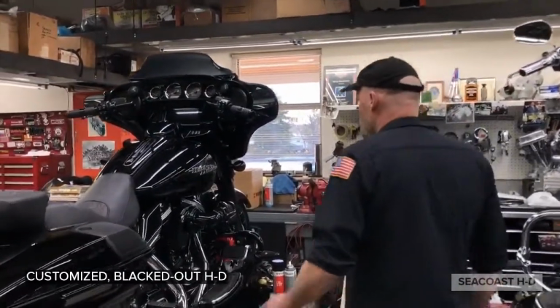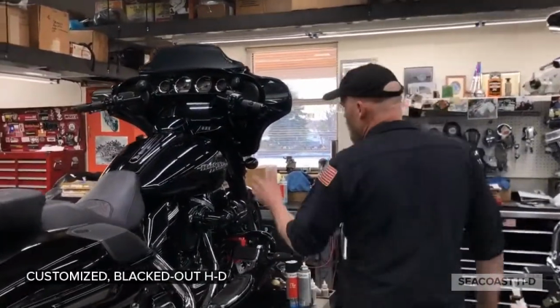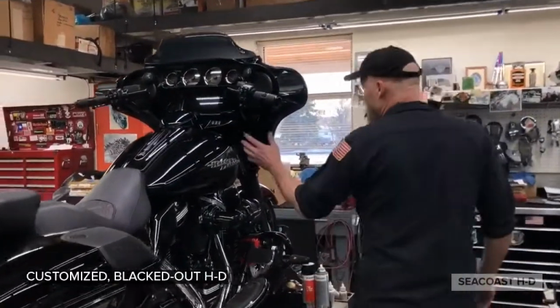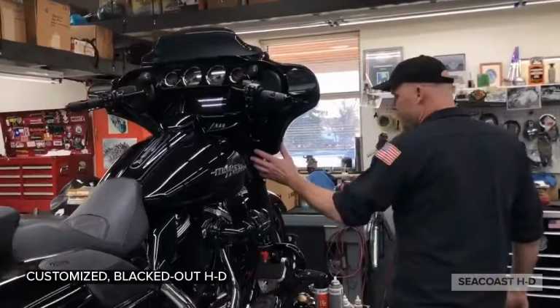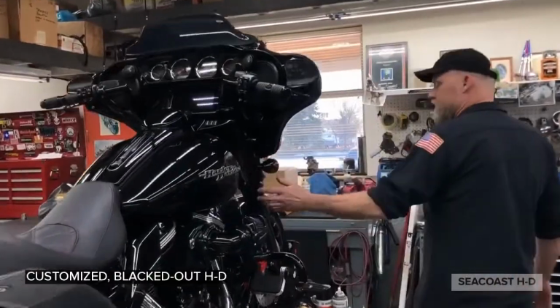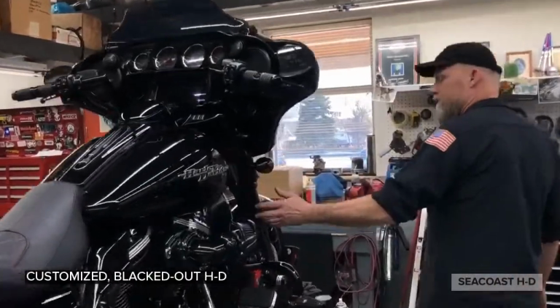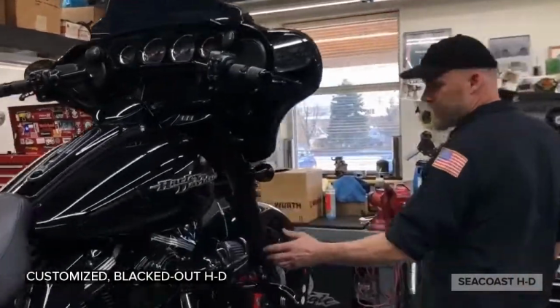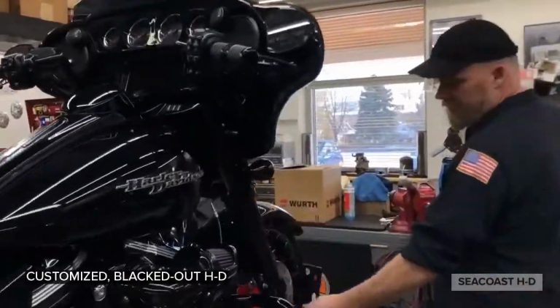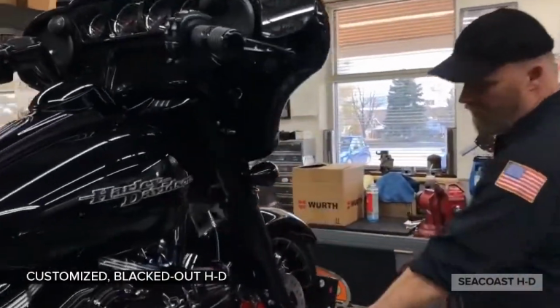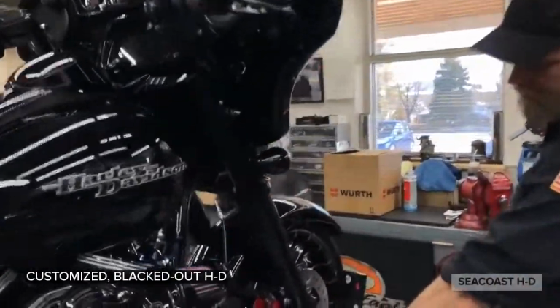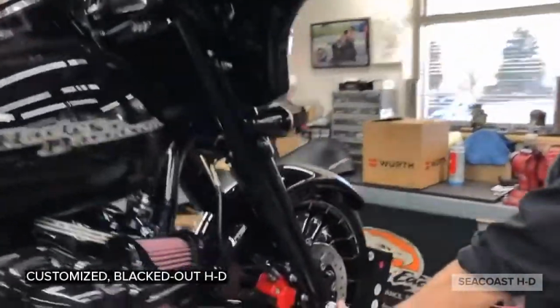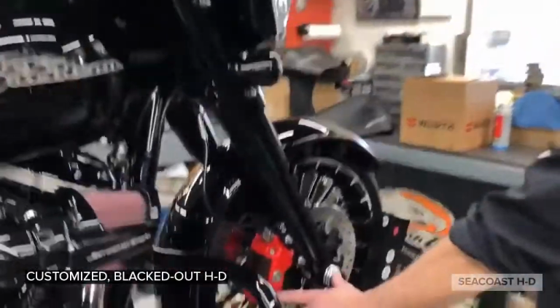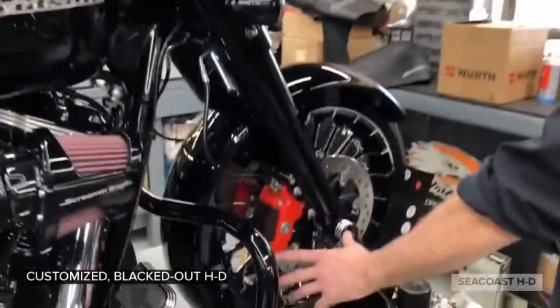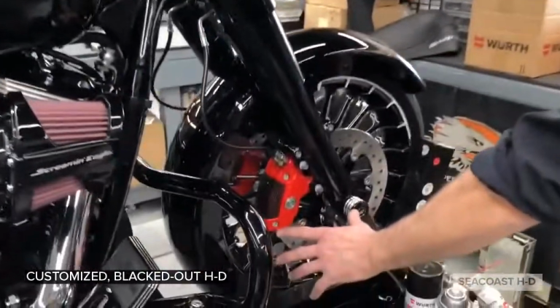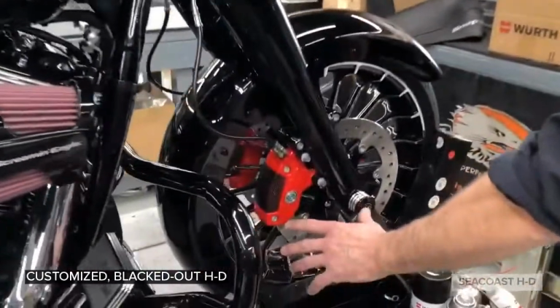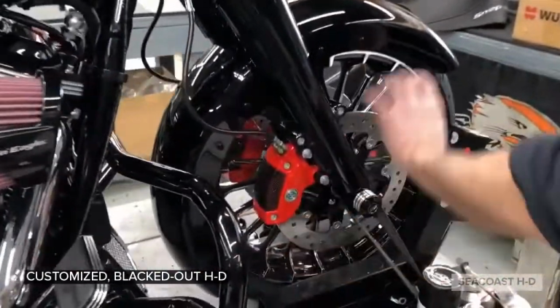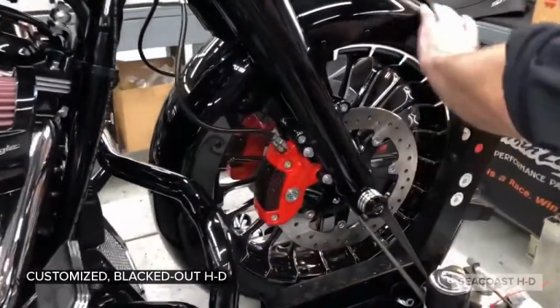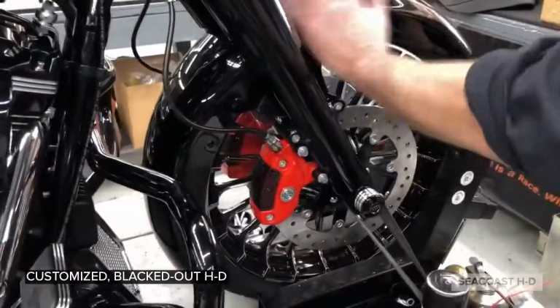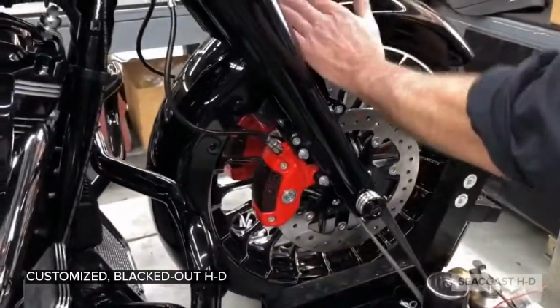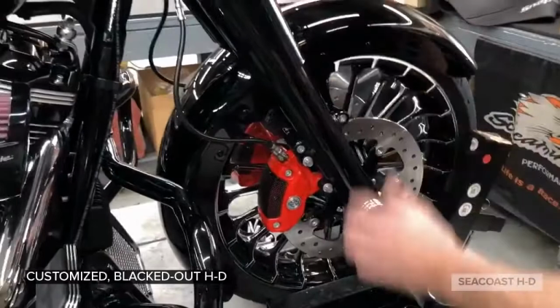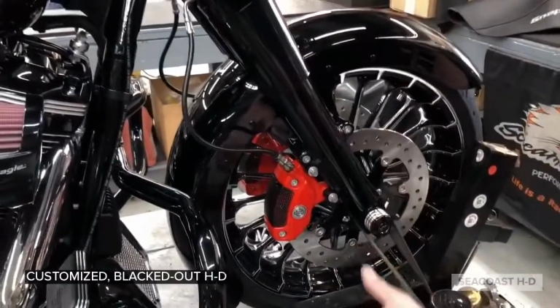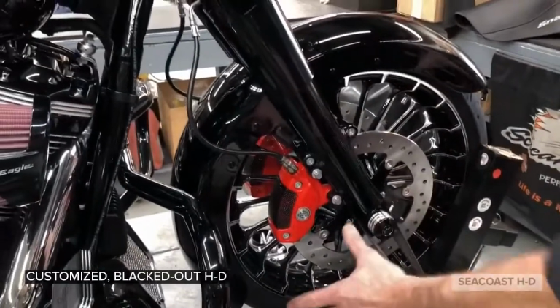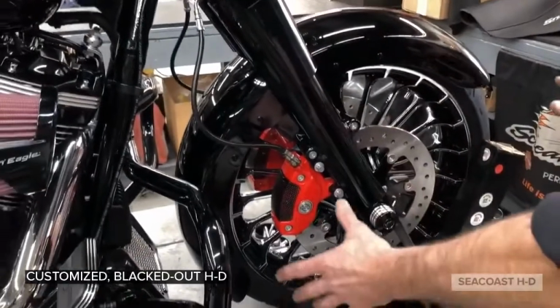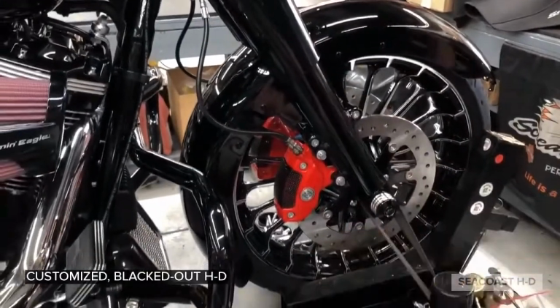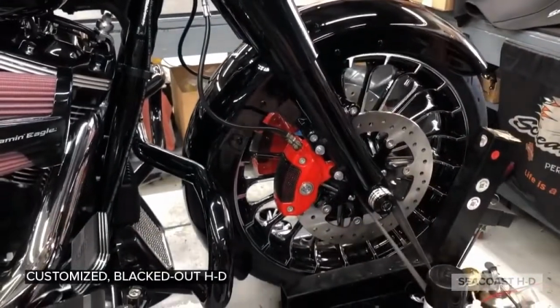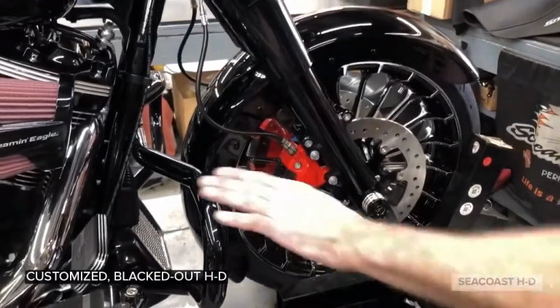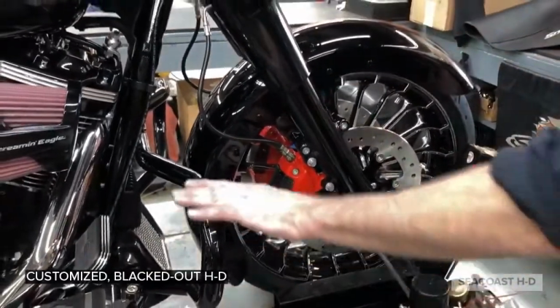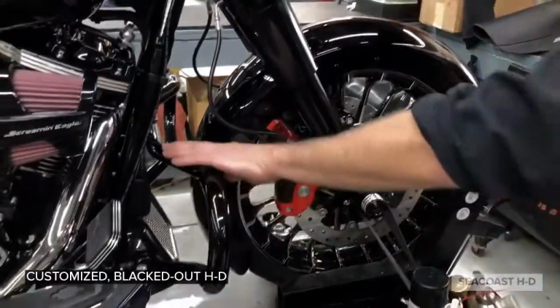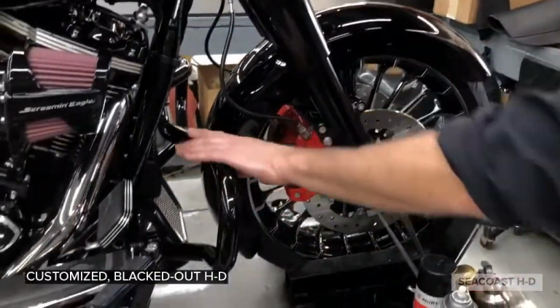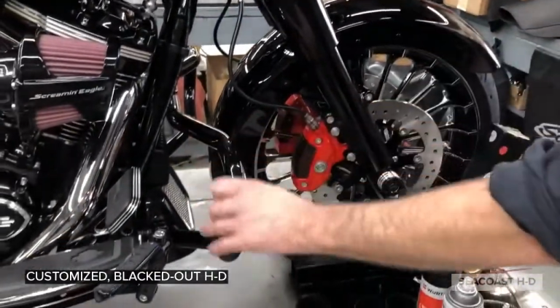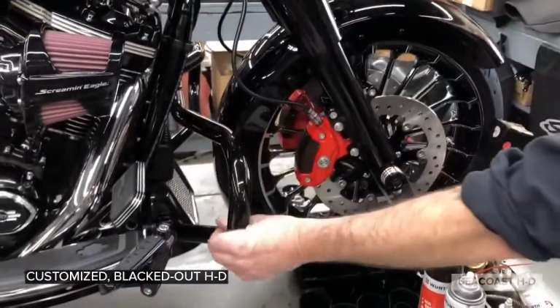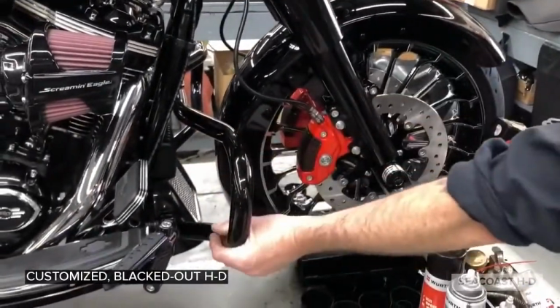Black front end. Harley calipers, red calipers. Fender, black rotors. Chopped engine guard.